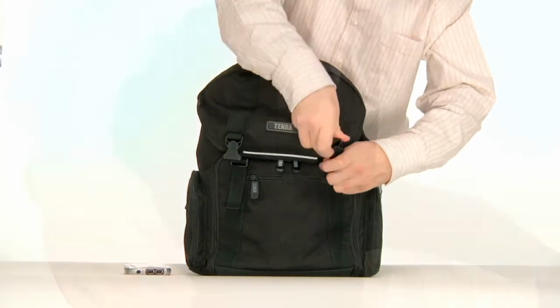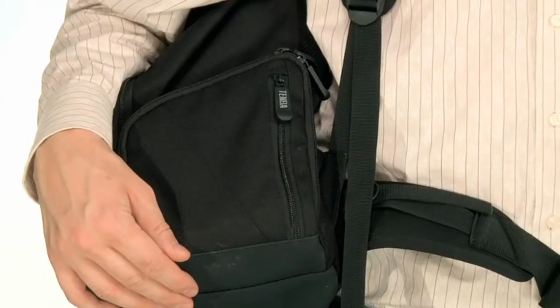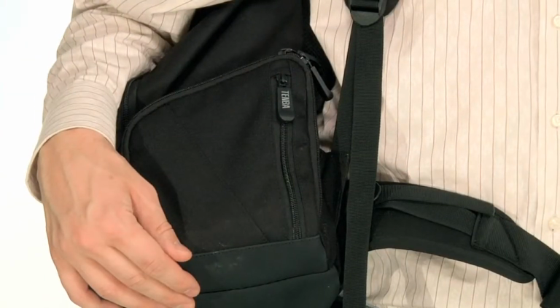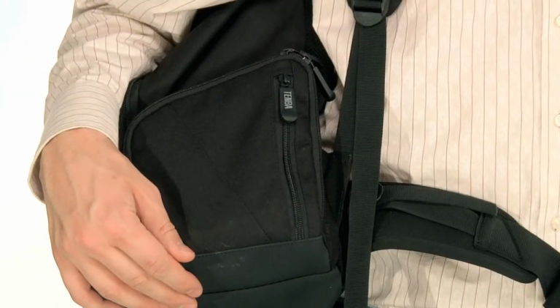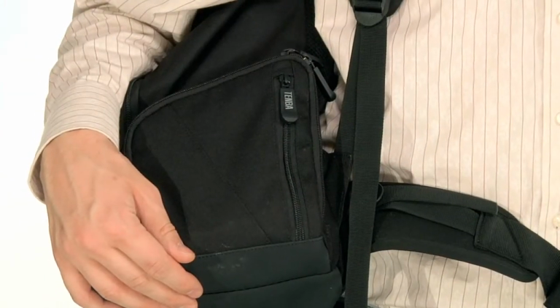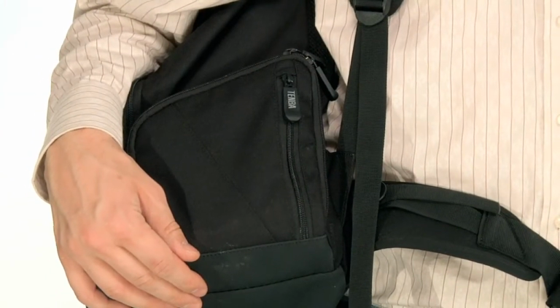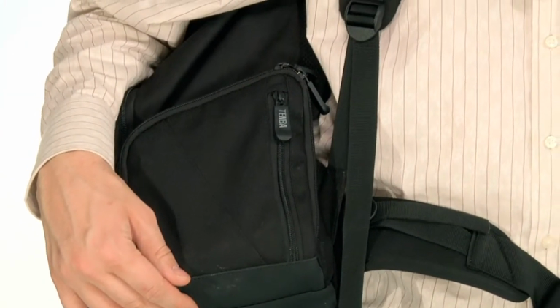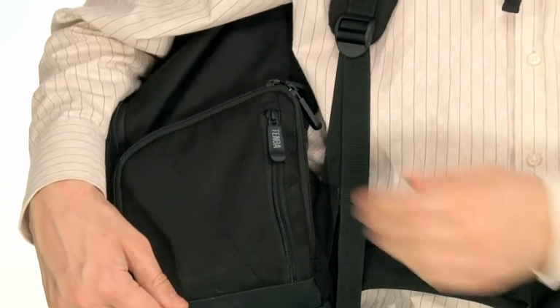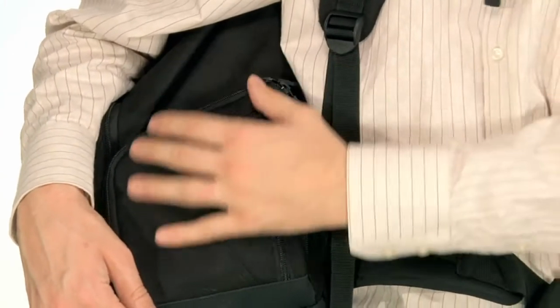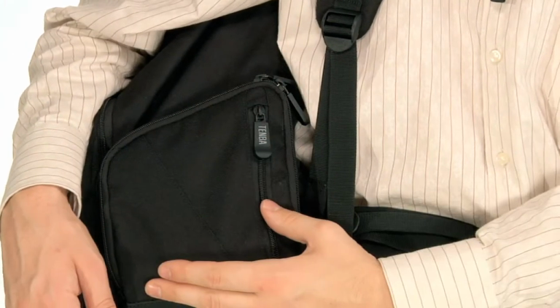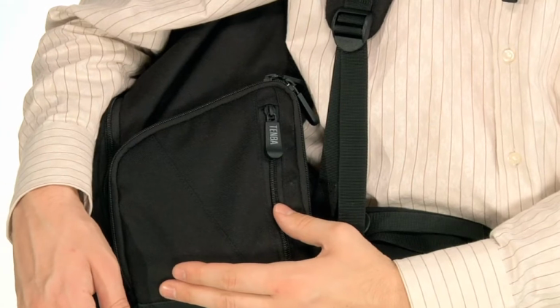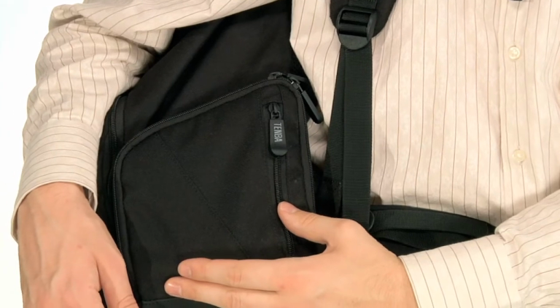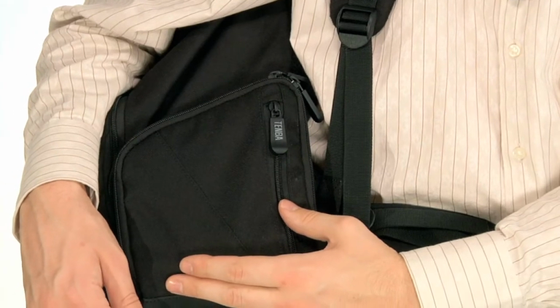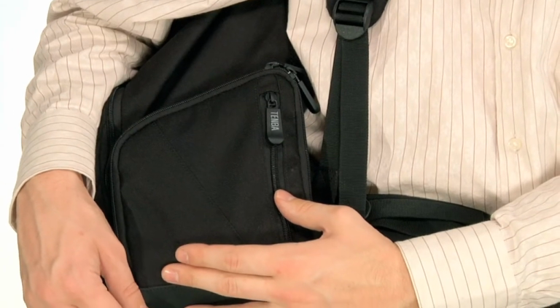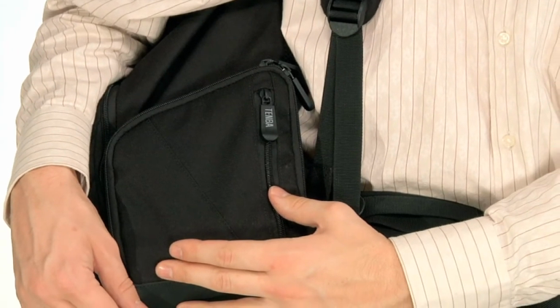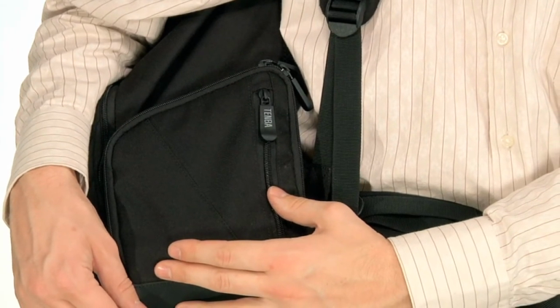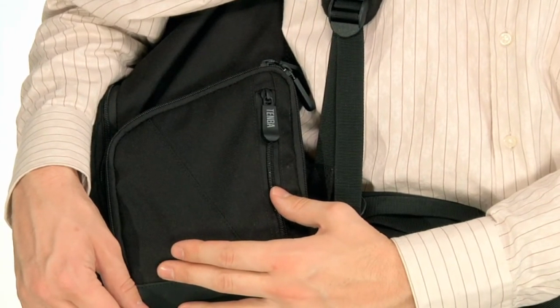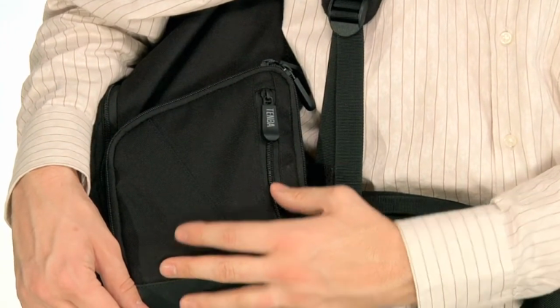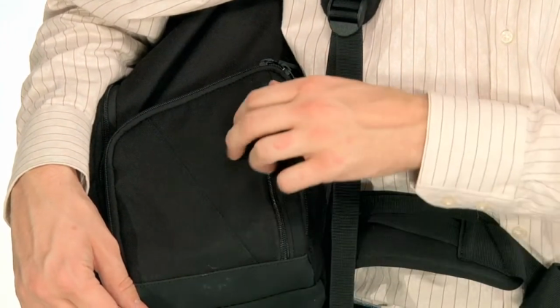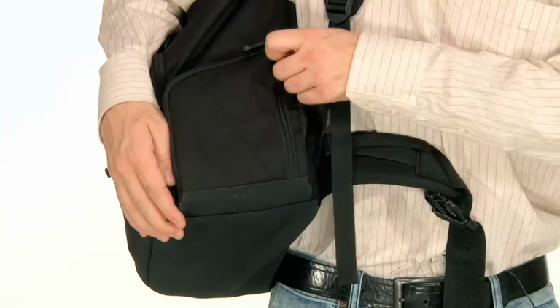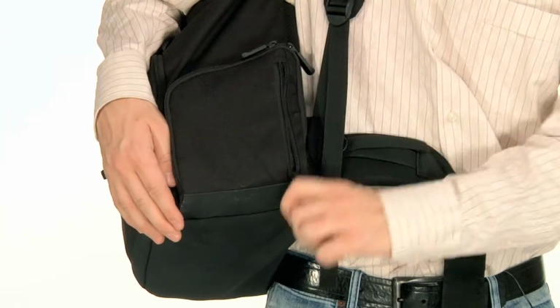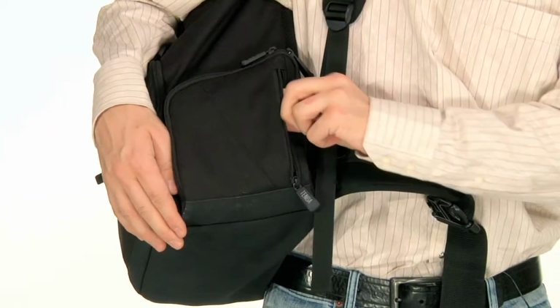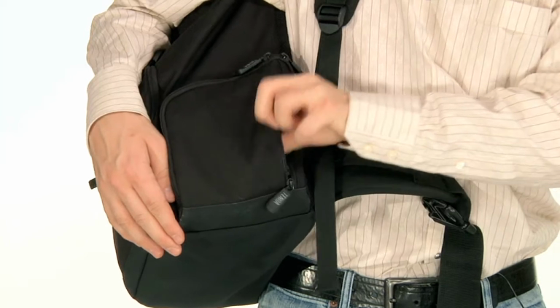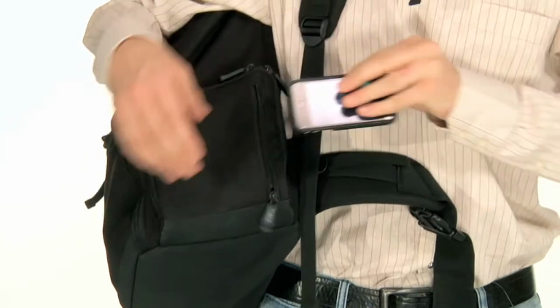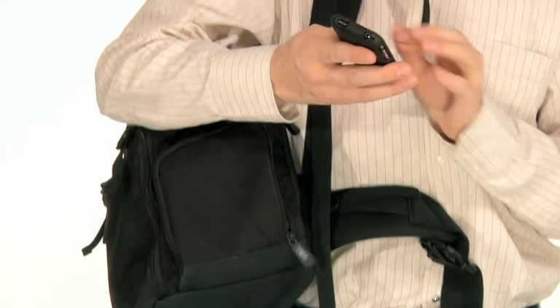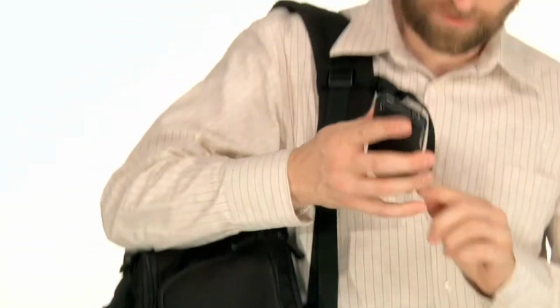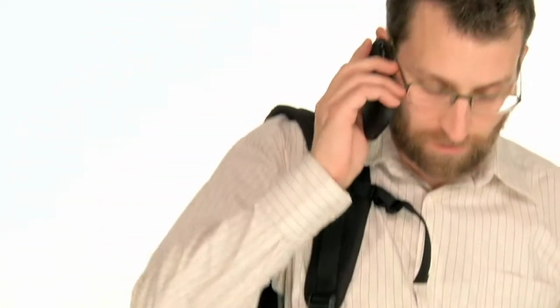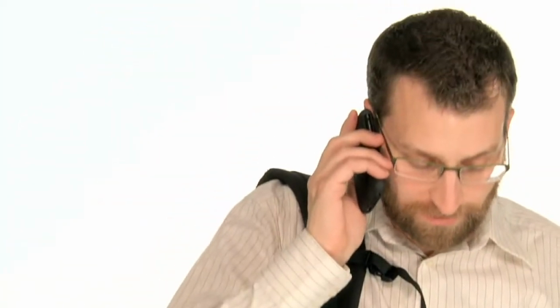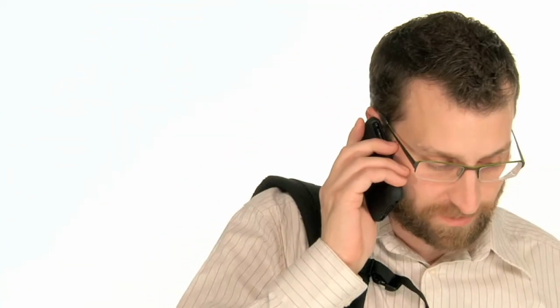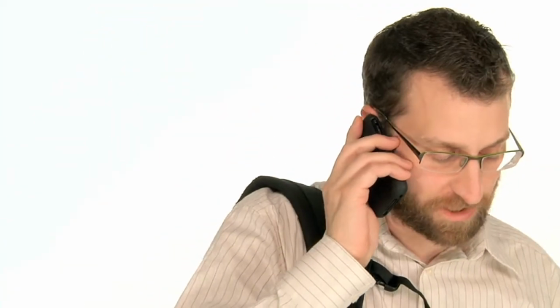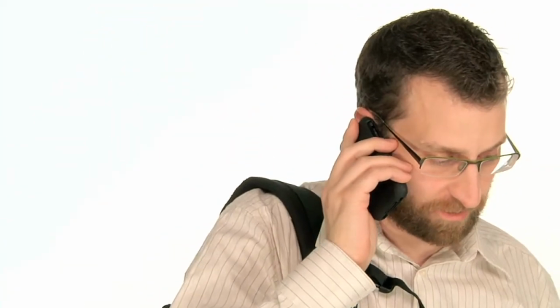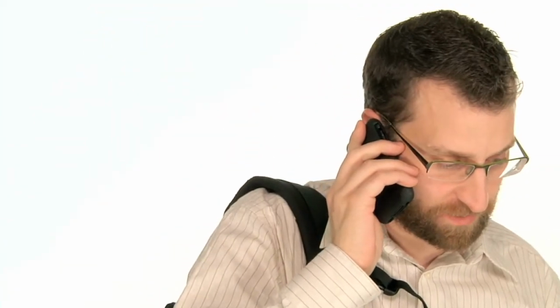There are two side storage pockets. A vertical zippered pocket lets you easily grab your crucial items like a ringing mobile phone without removing the daypack. What? I can't talk right now. I'm making a video.